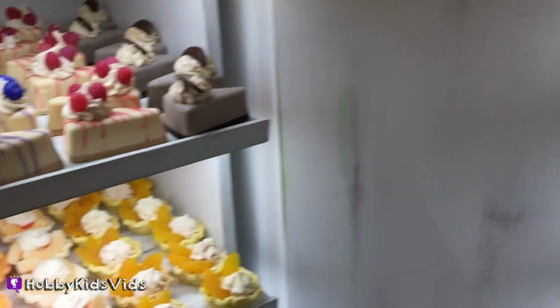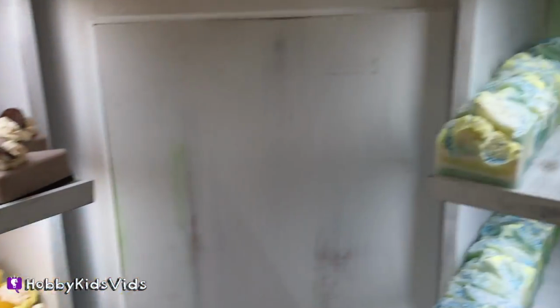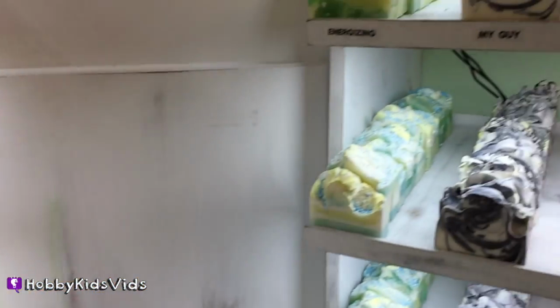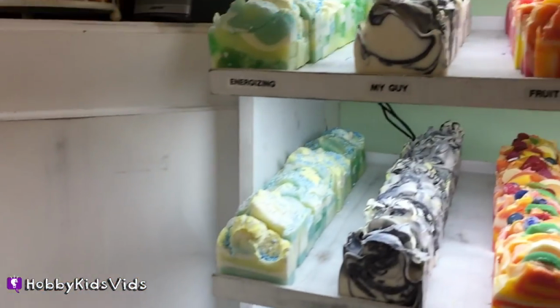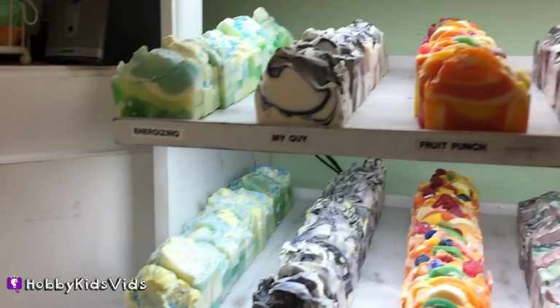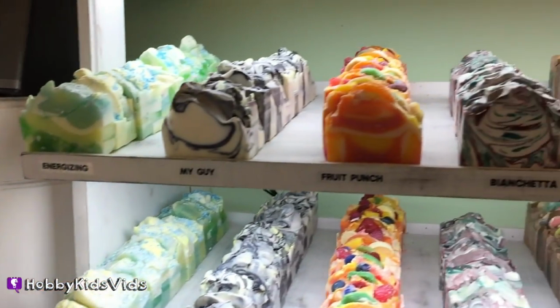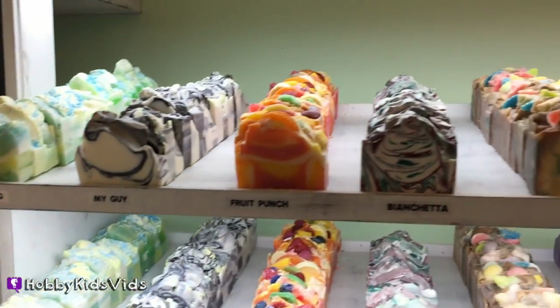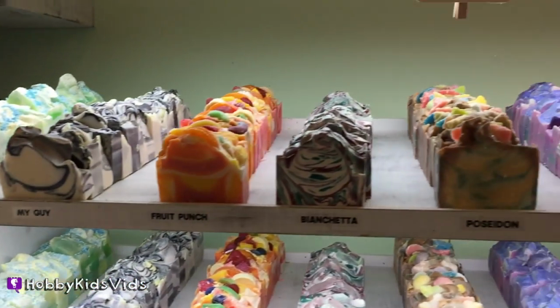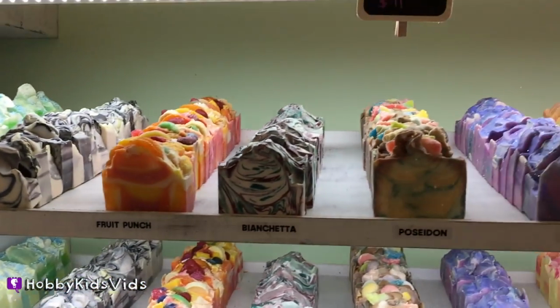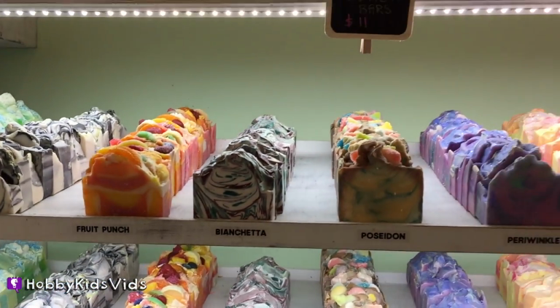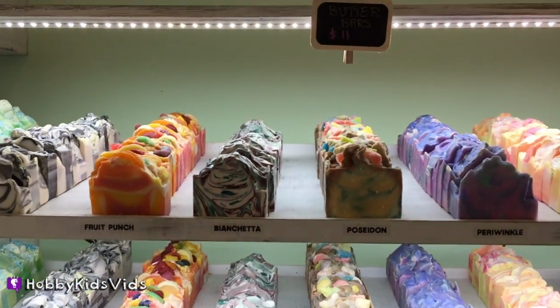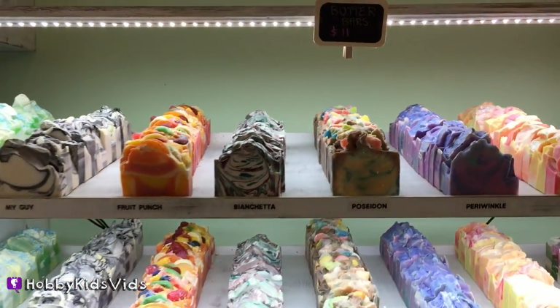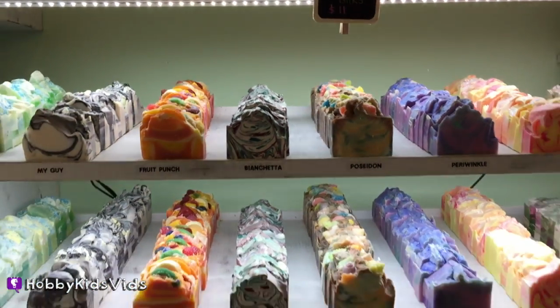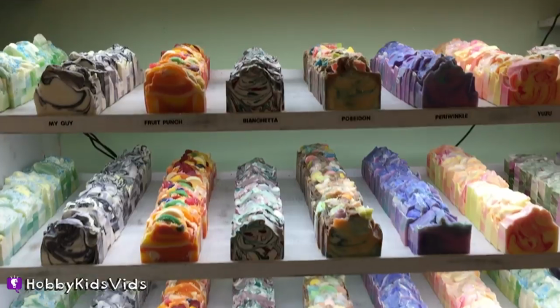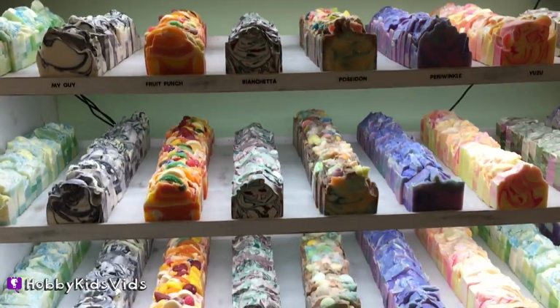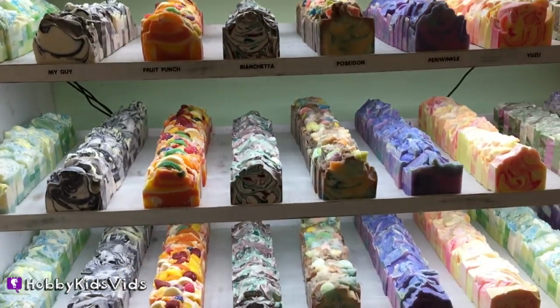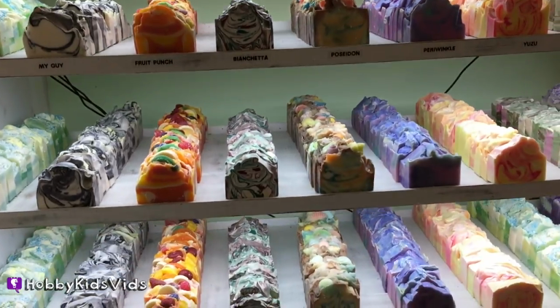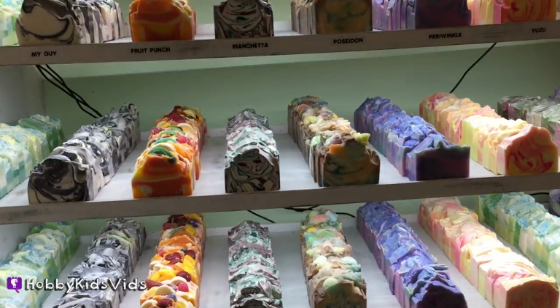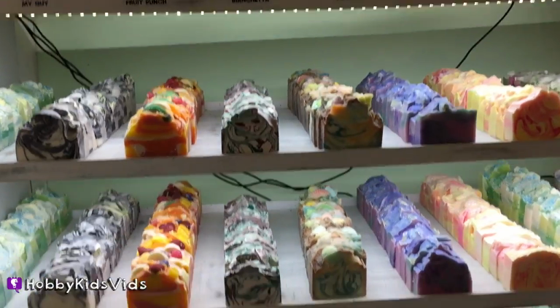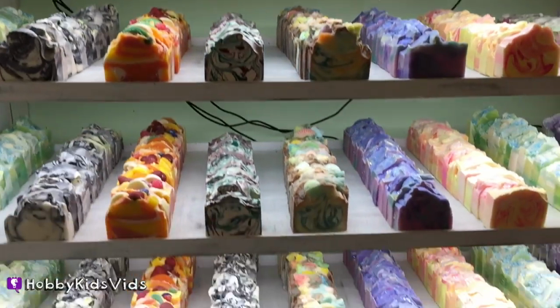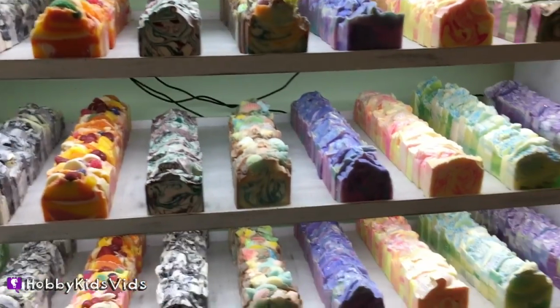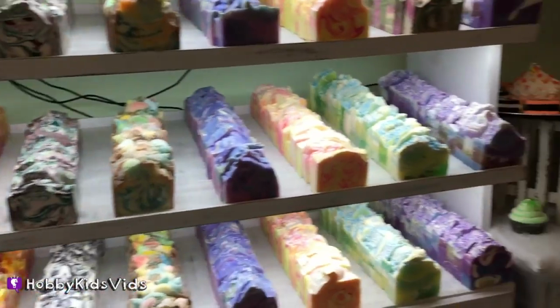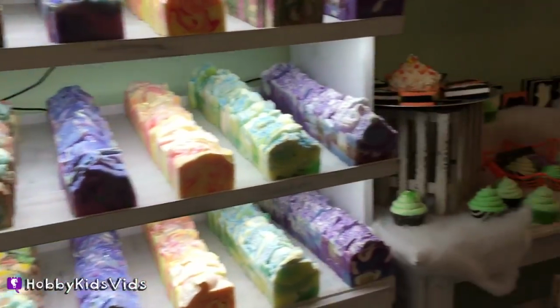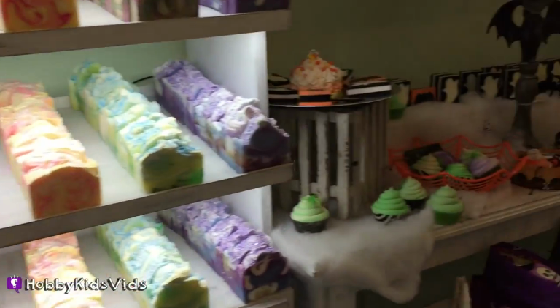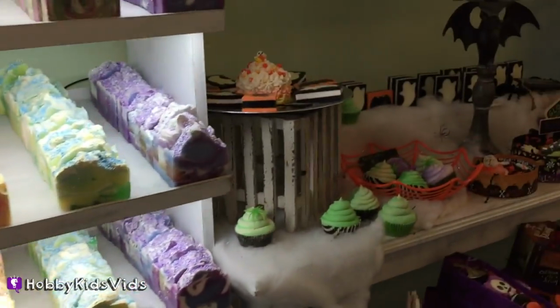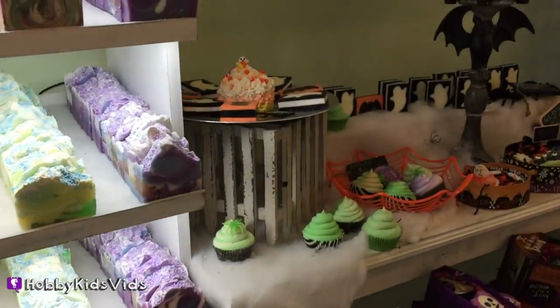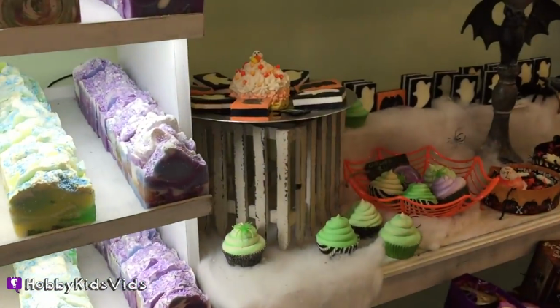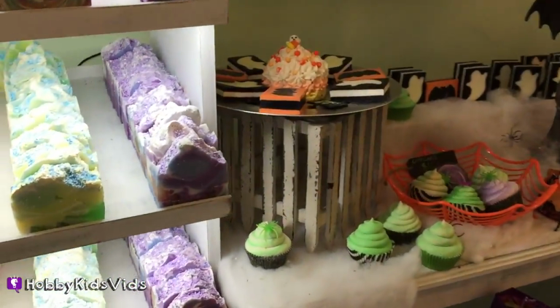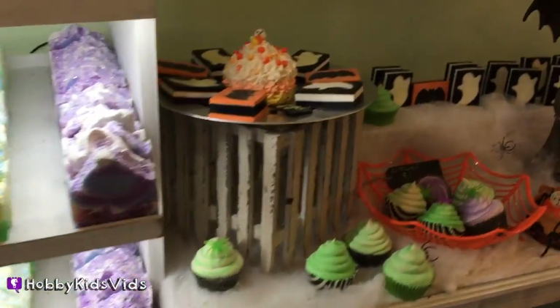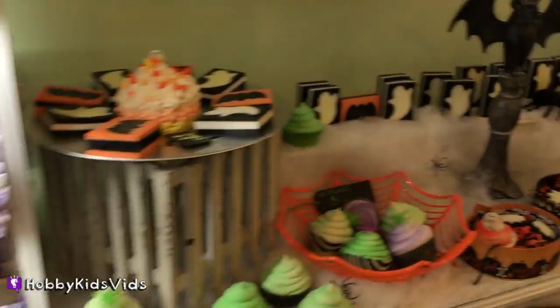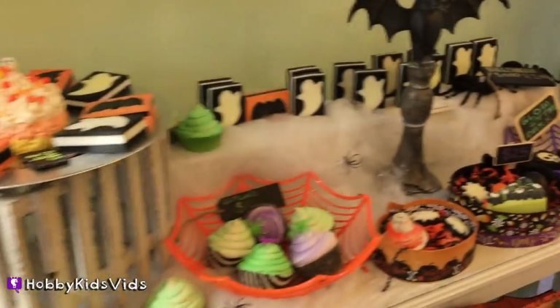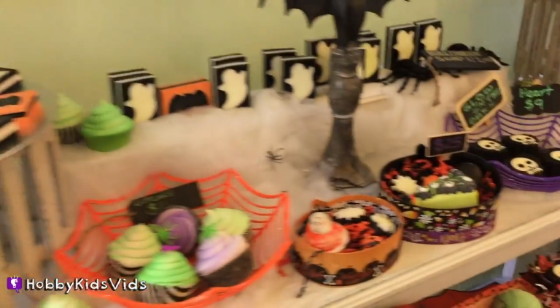Hey, knobby friends at home — what's your favorite dessert? Did you see any here that you would love to wash your hands with? Put your answer in the comments.